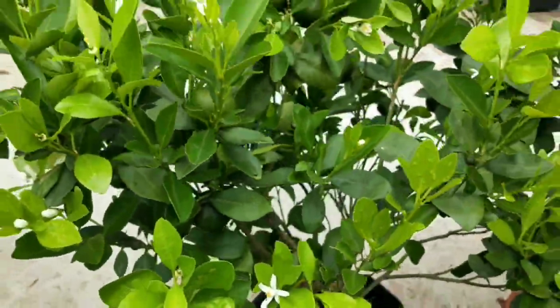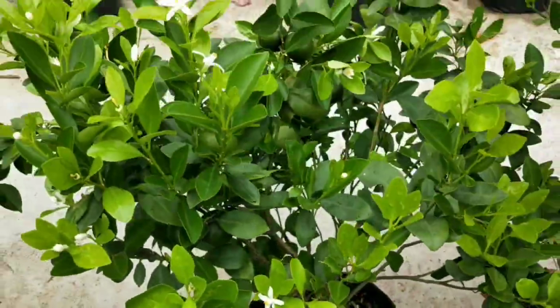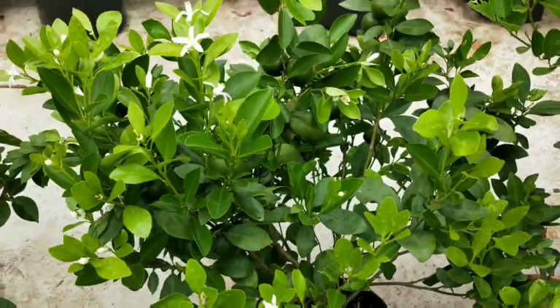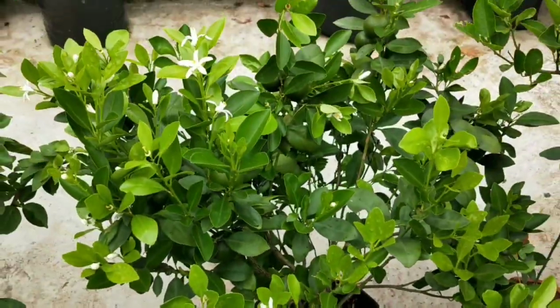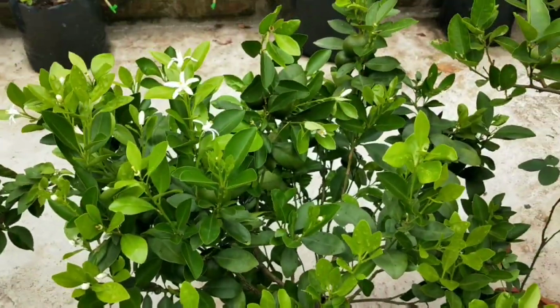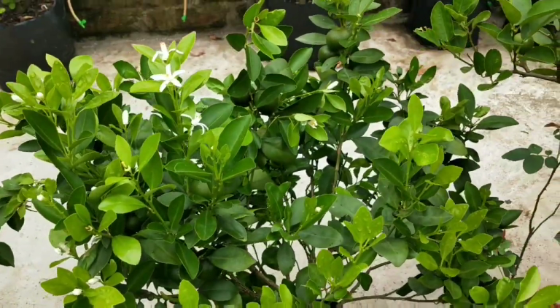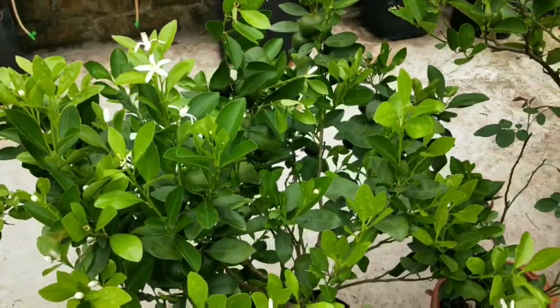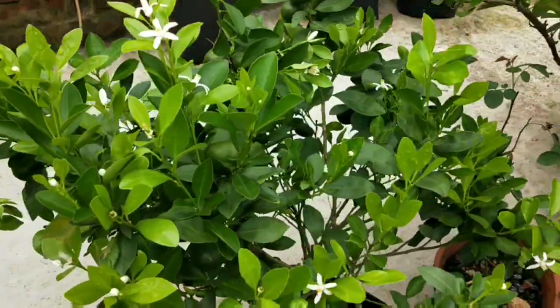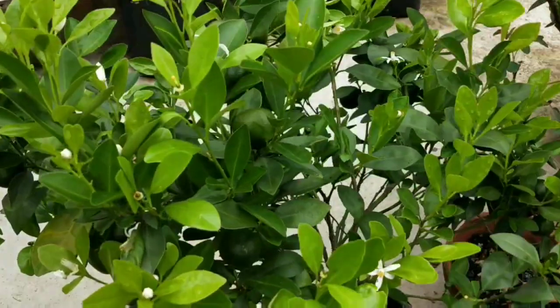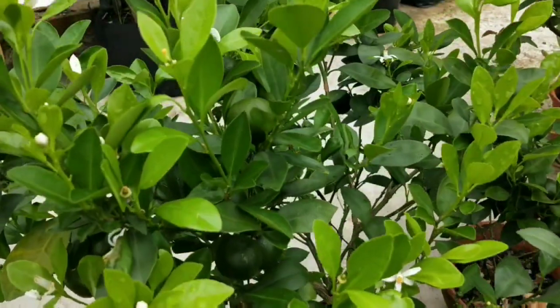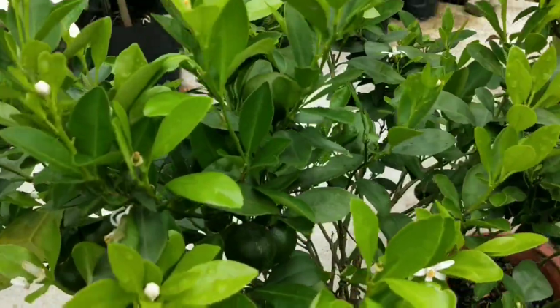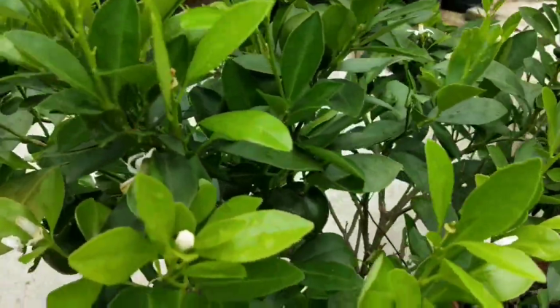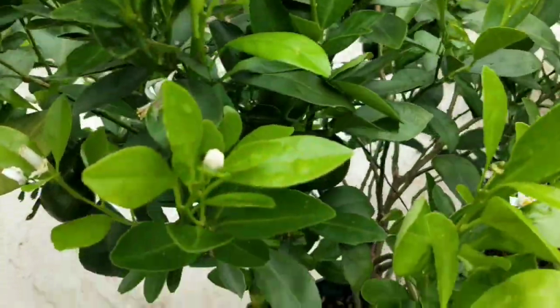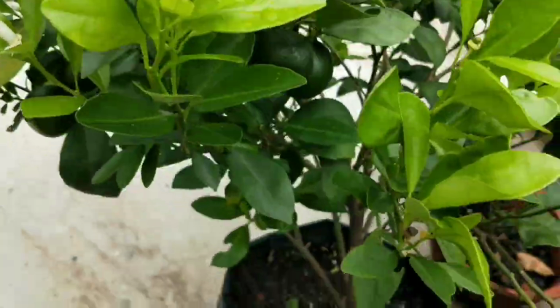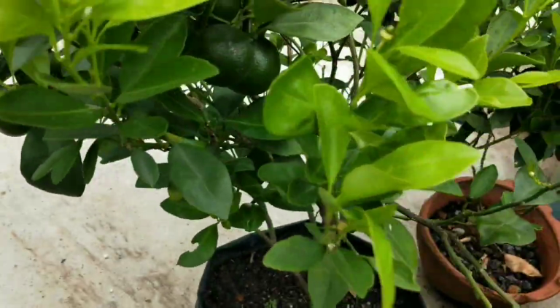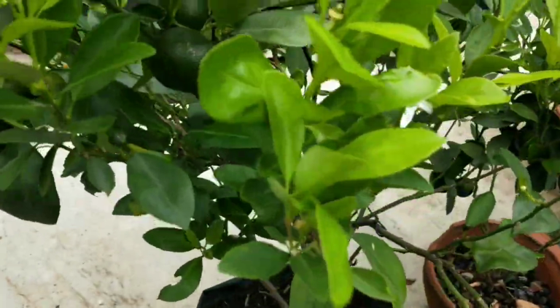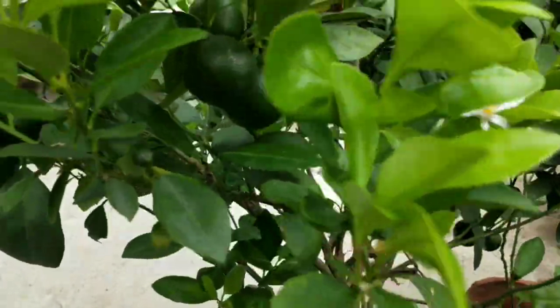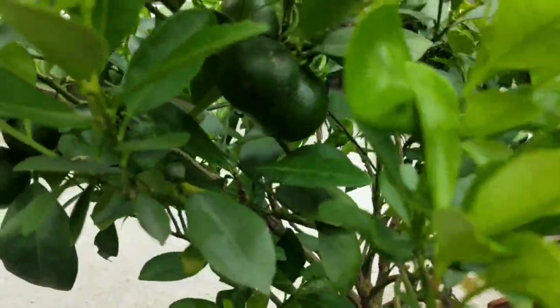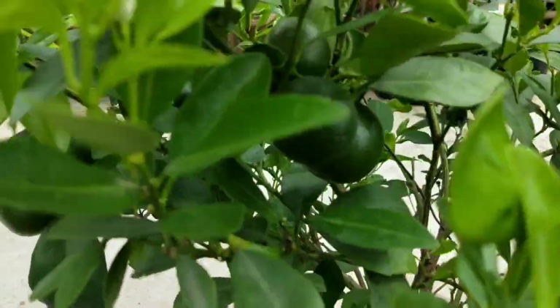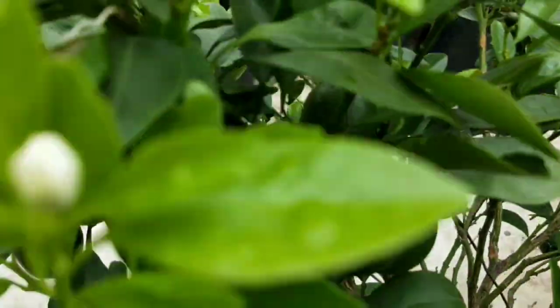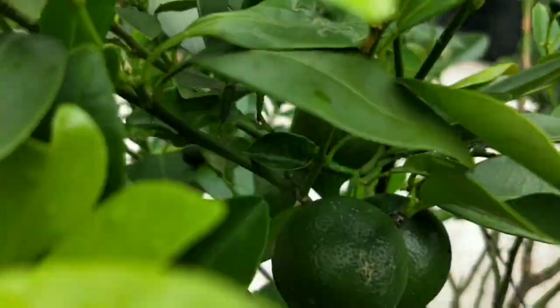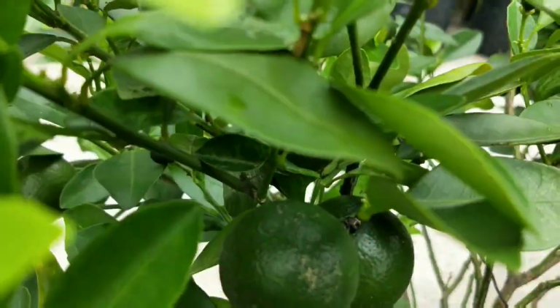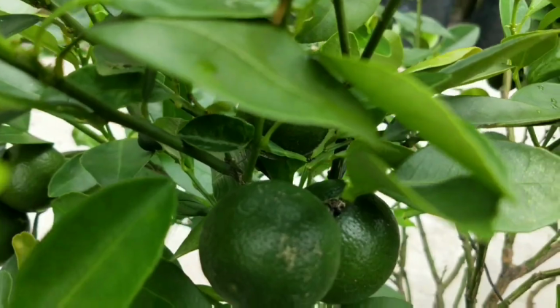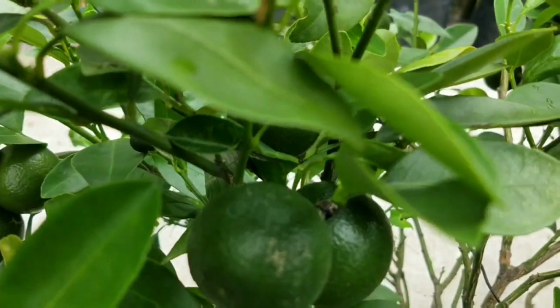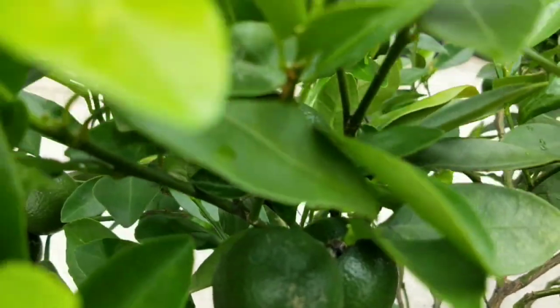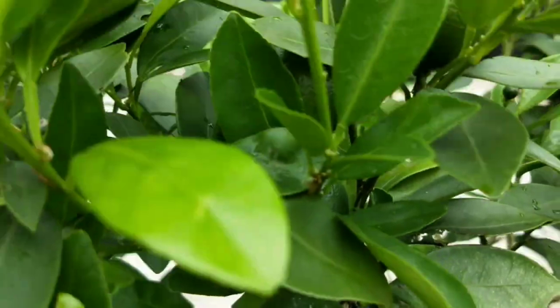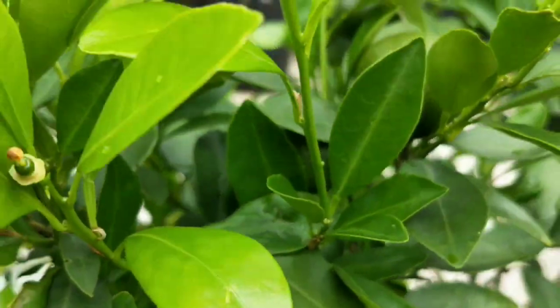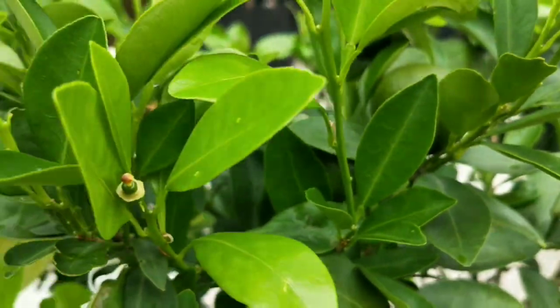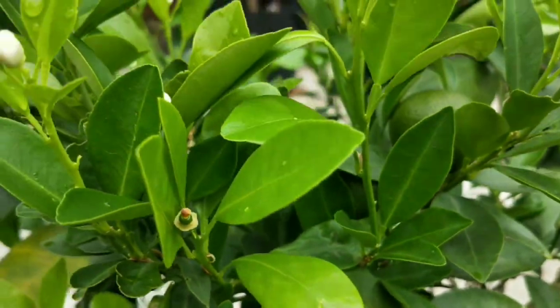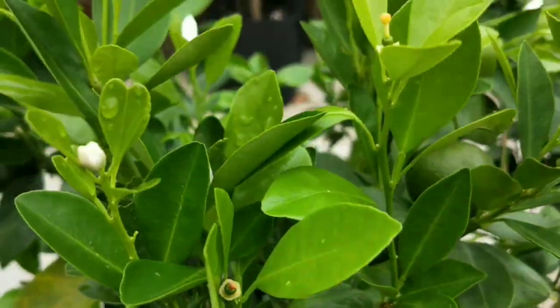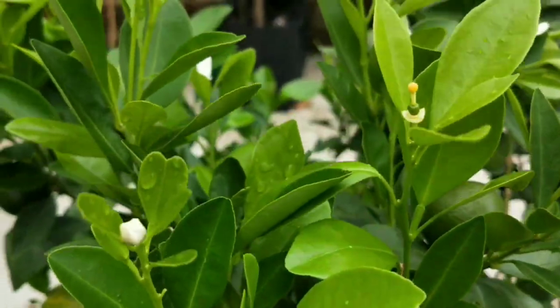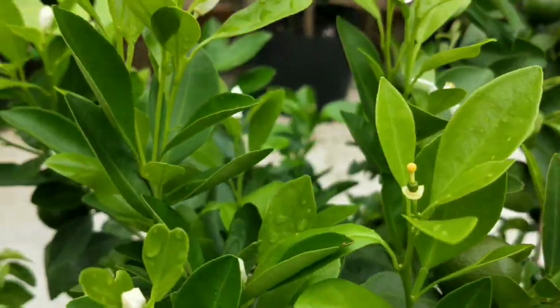It's an evergreen shrub and becomes 8 to 15 feet tall if you plant it in the ground. But it stays shorter when you grow it in pots or grow bags like this one I have here.